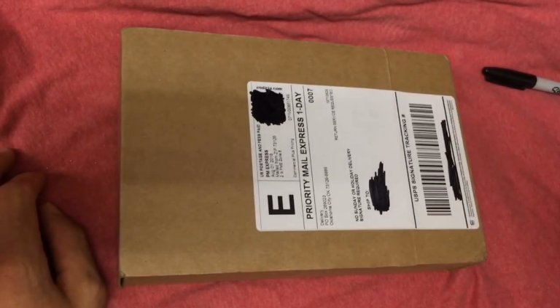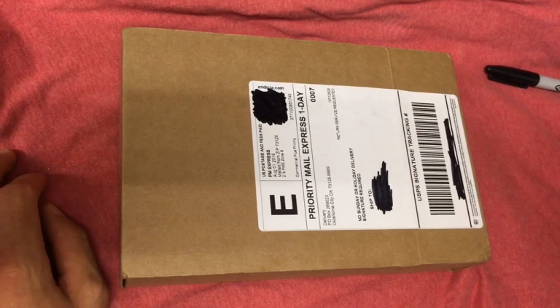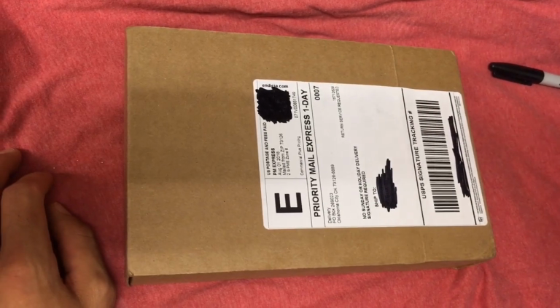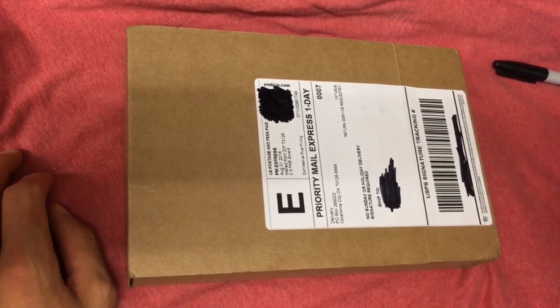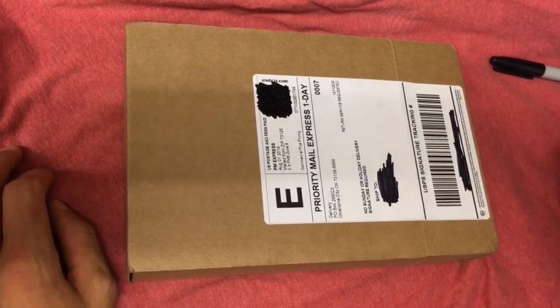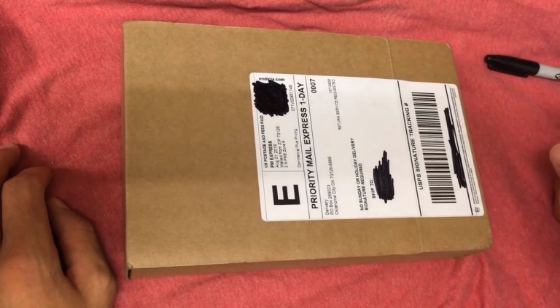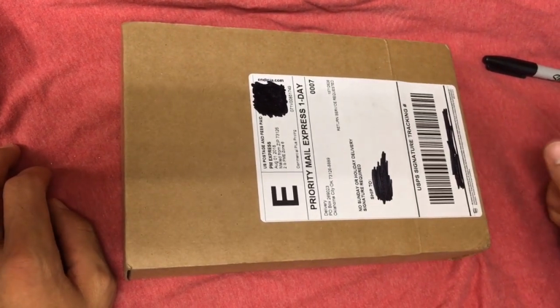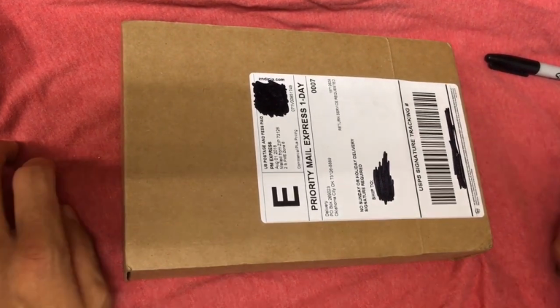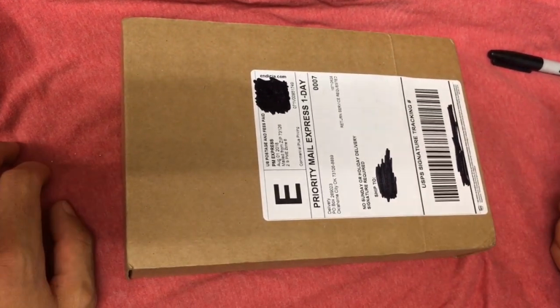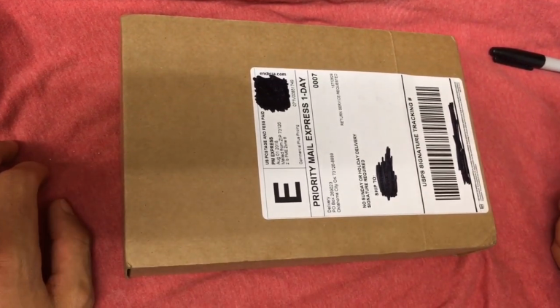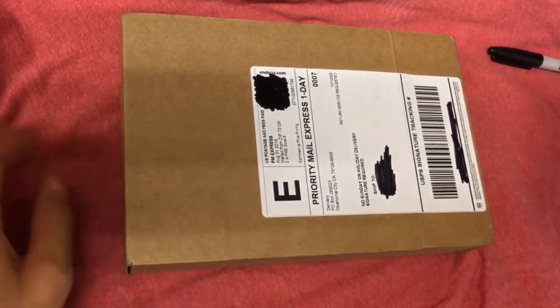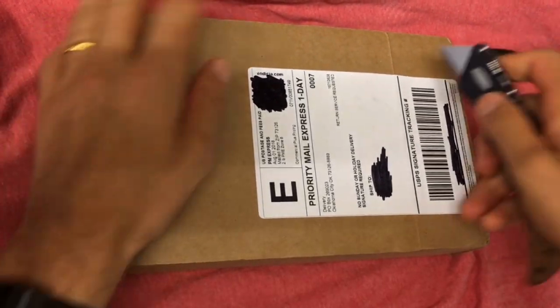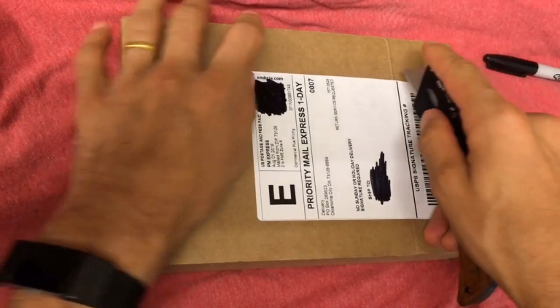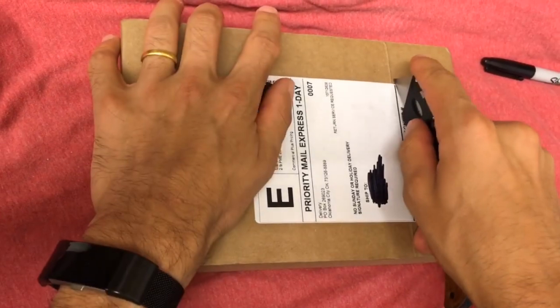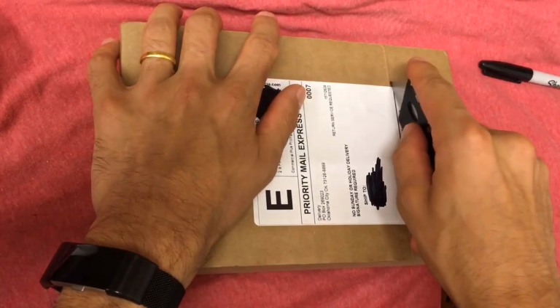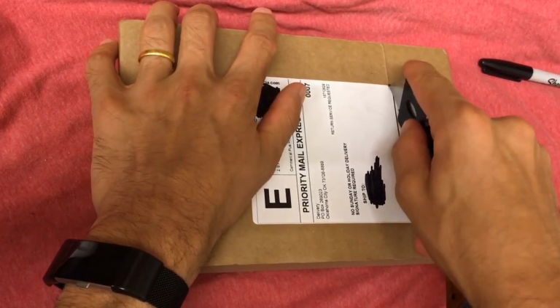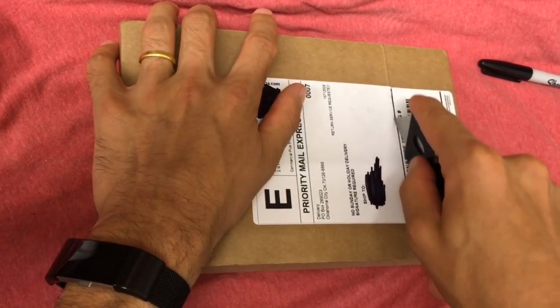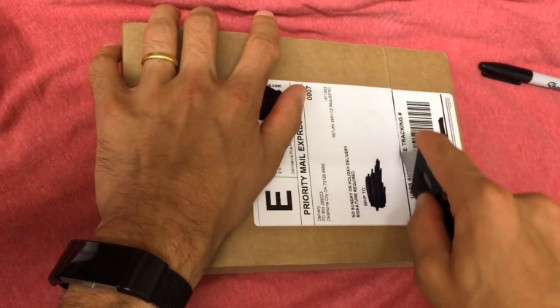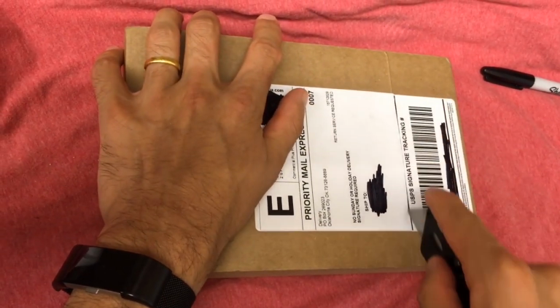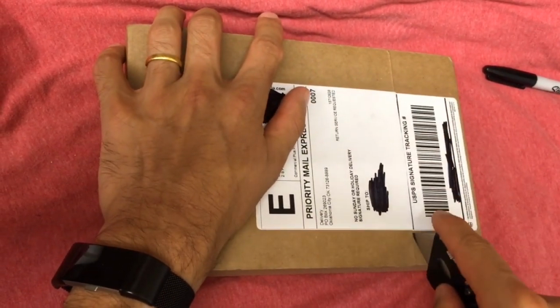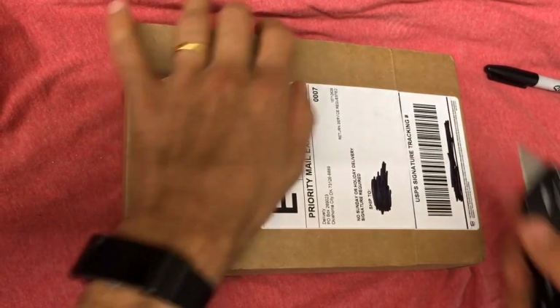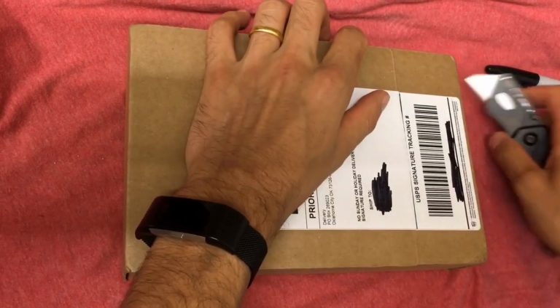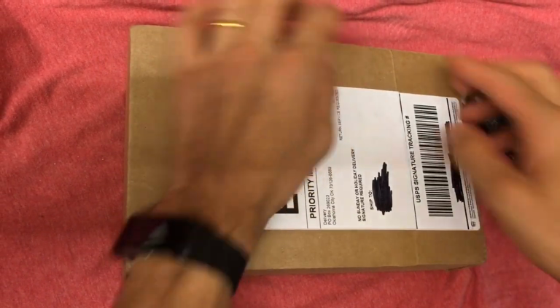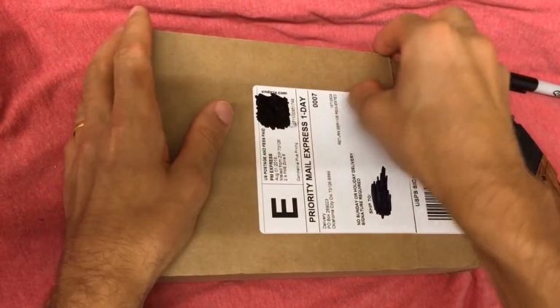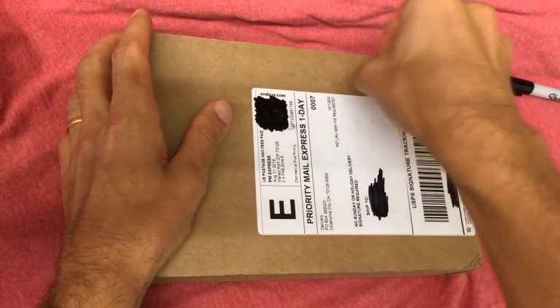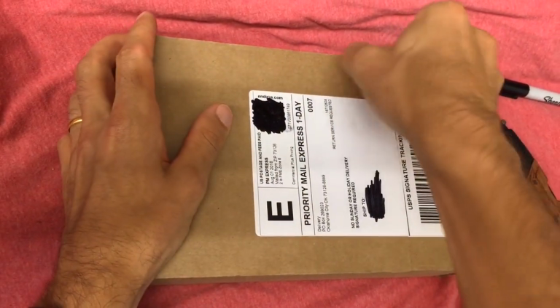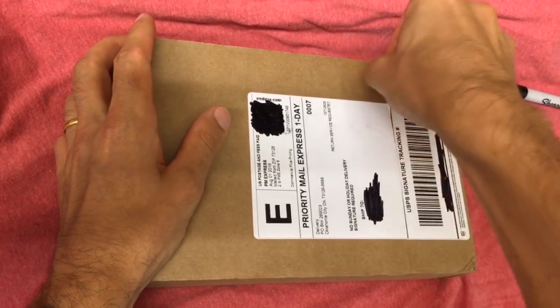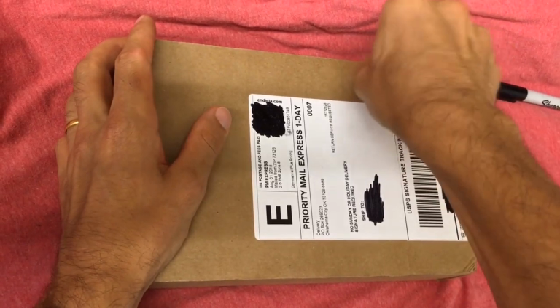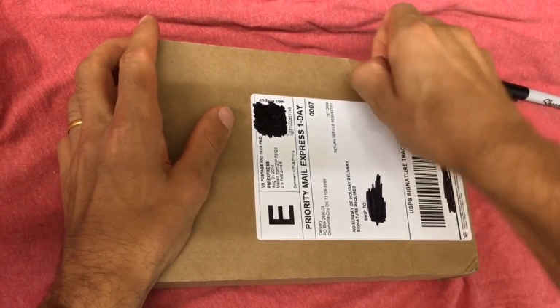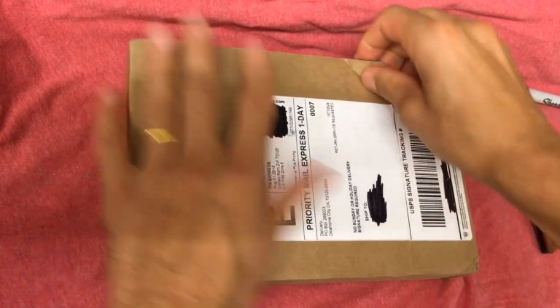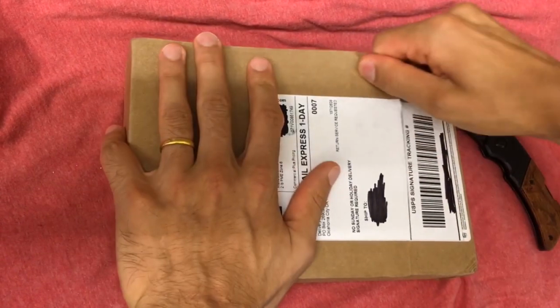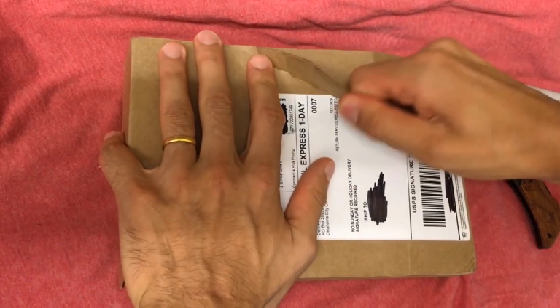Hey guys, it's Nicholas here with another unboxing. This time I've got ten buffaloes - they're one ounce American Buffalo gold coins. They are coming from Atmex.